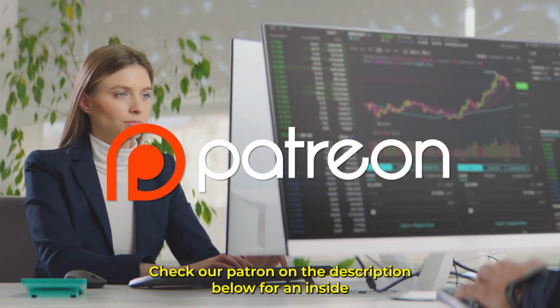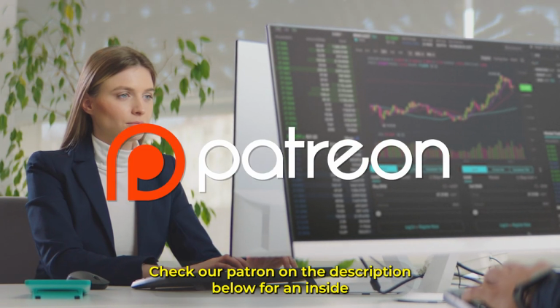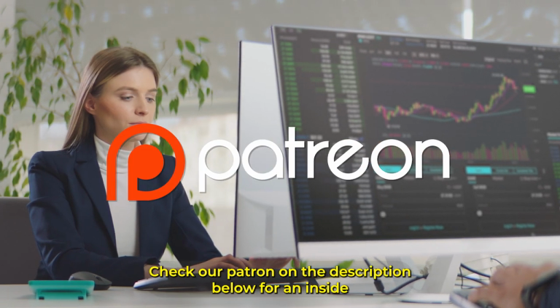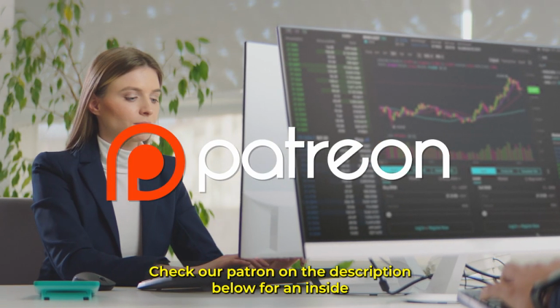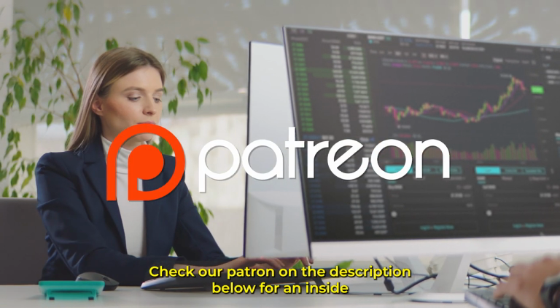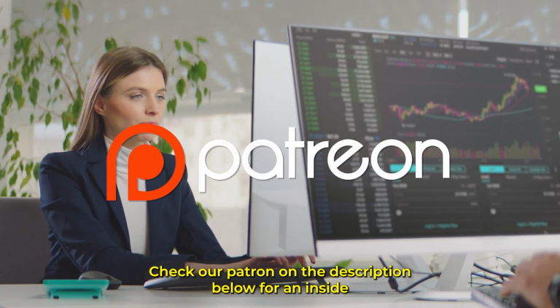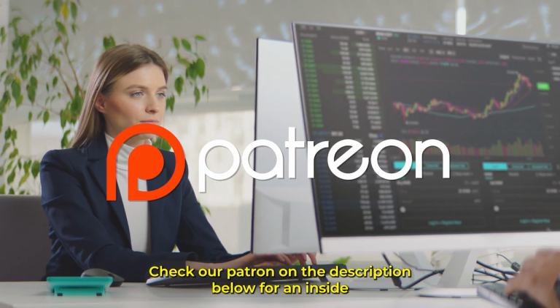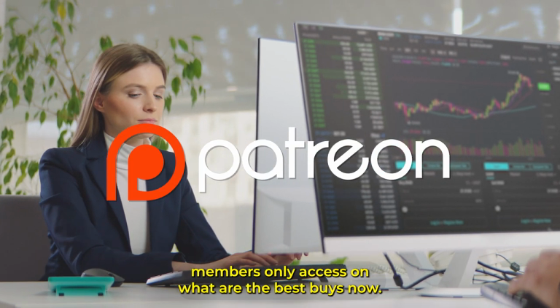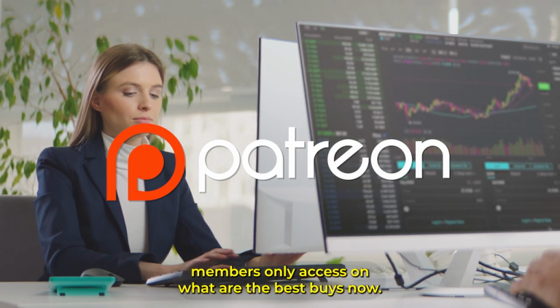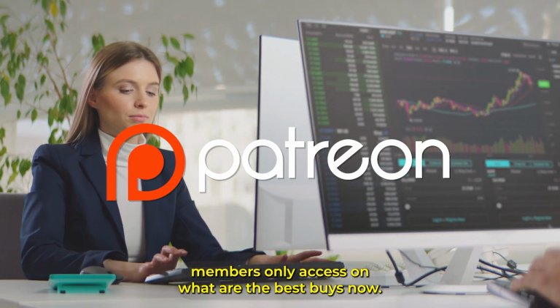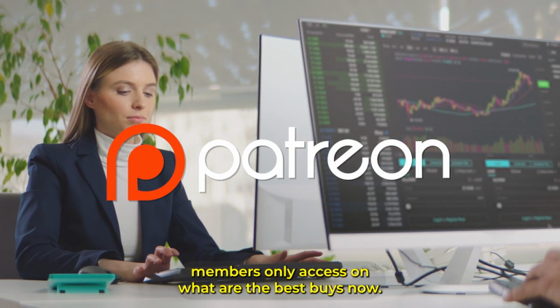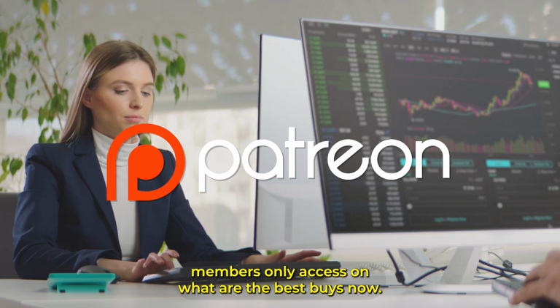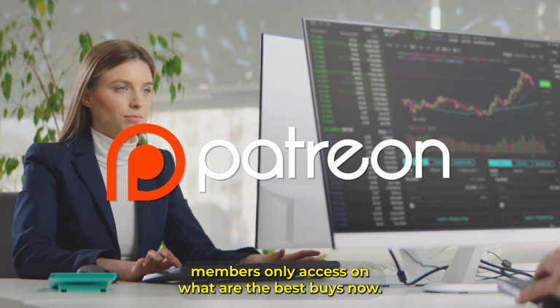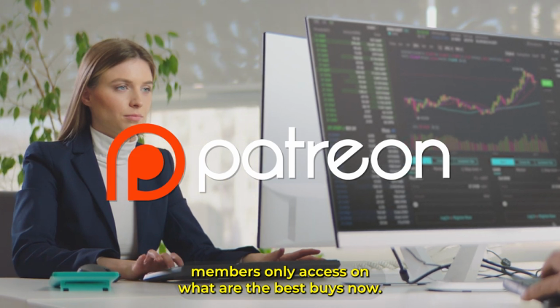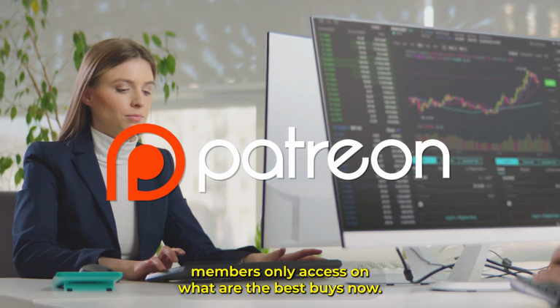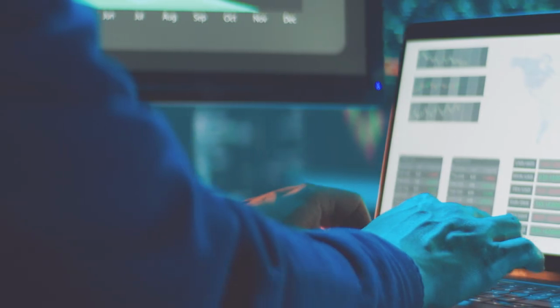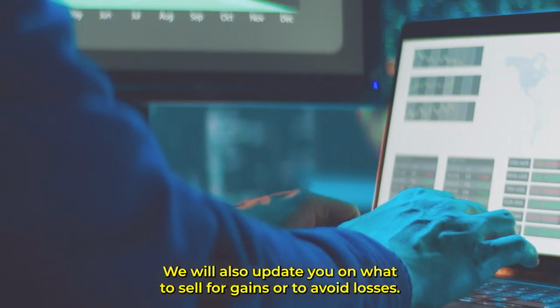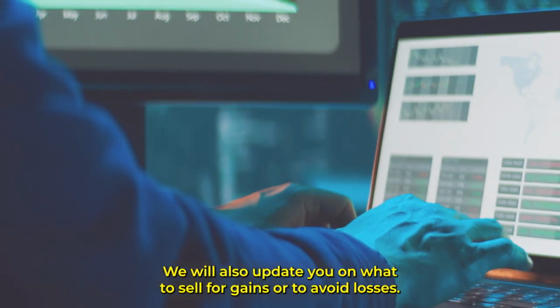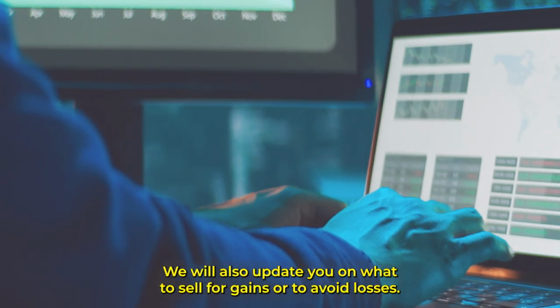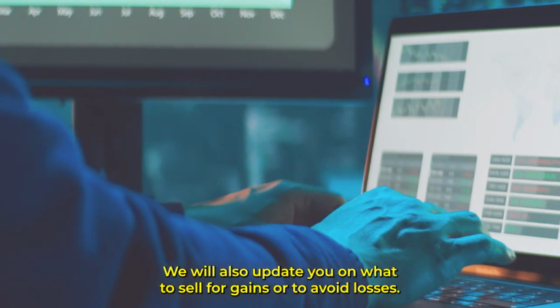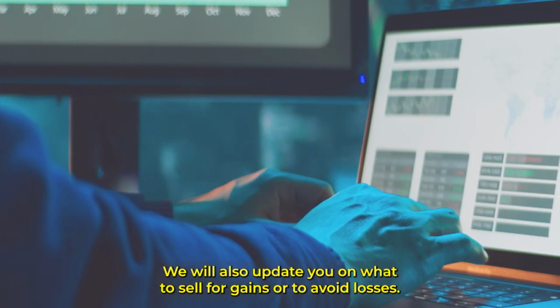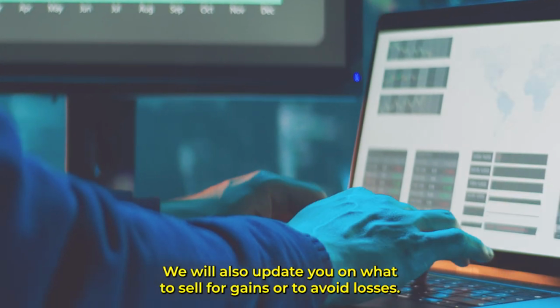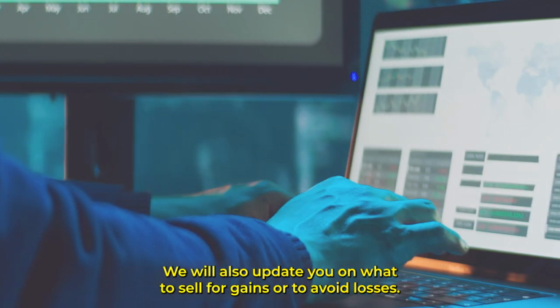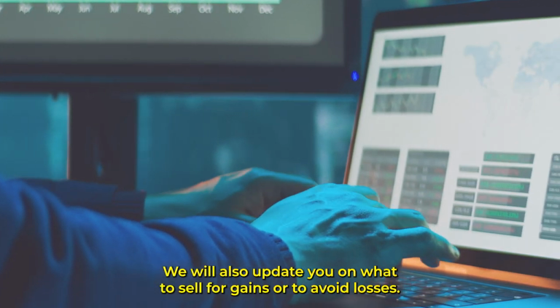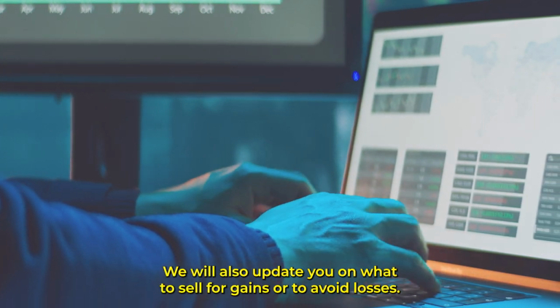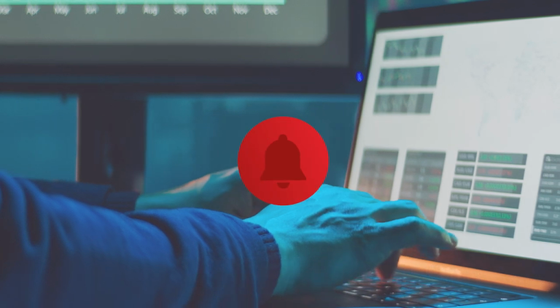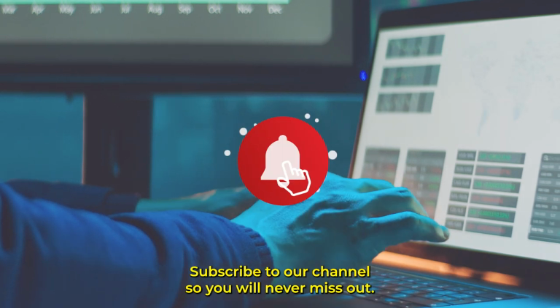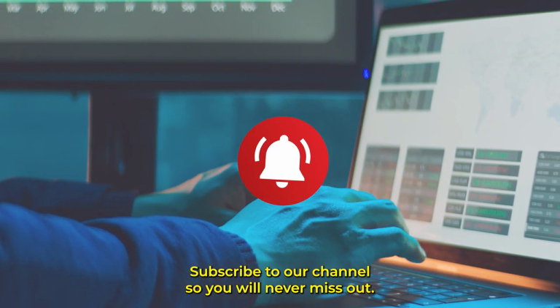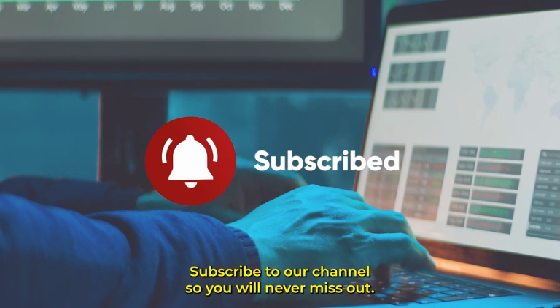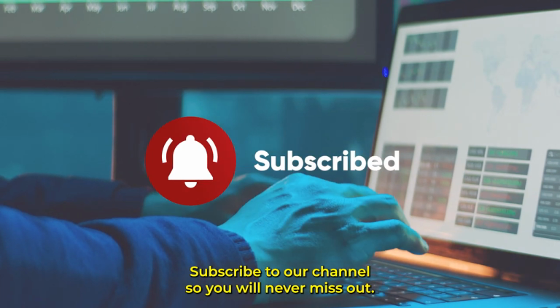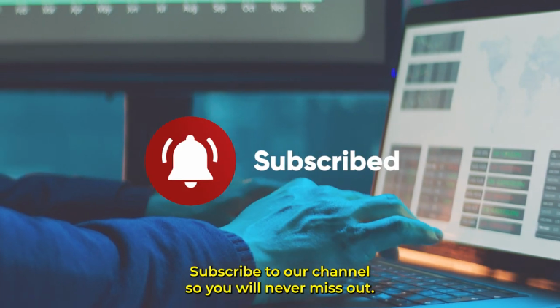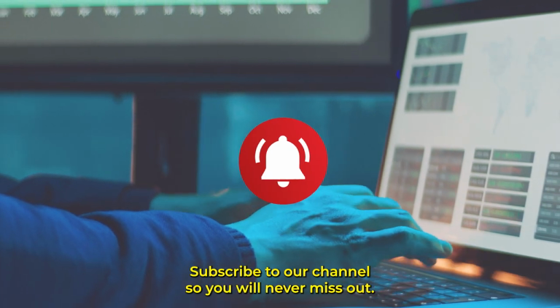Check our Patreon in the description below for inside members-only access on what are the best buys now. We will also update you on what to sell for gains or to avoid losses. Subscribe to our channel so you will never miss out.